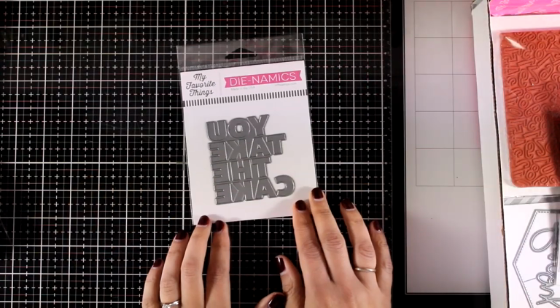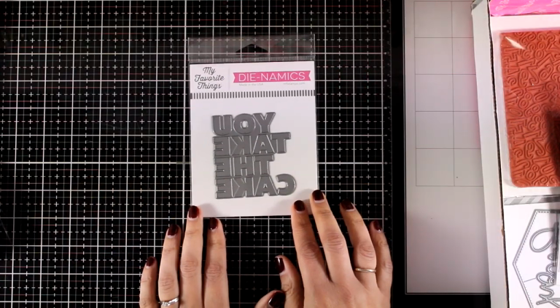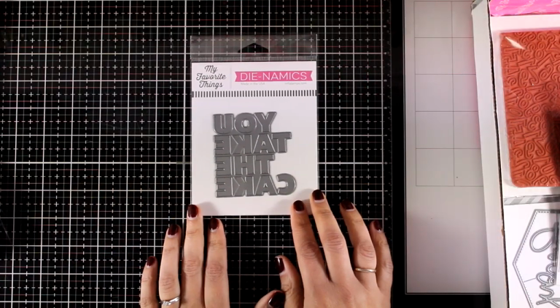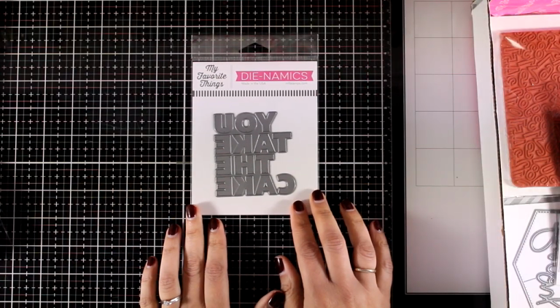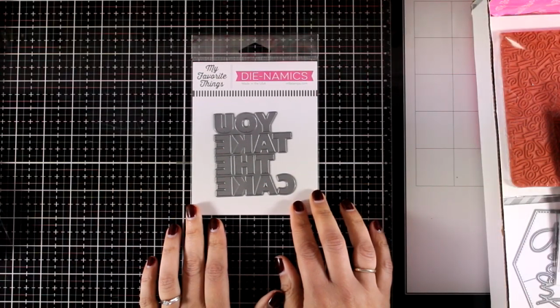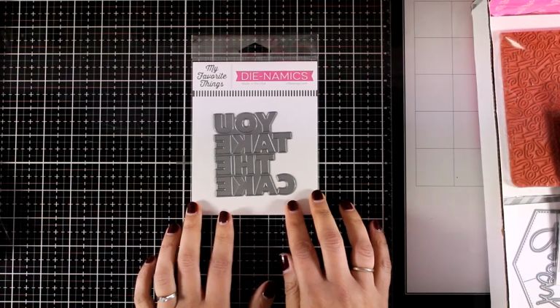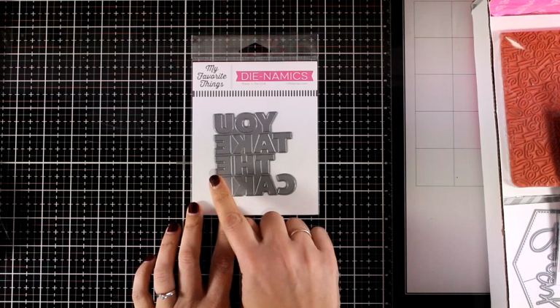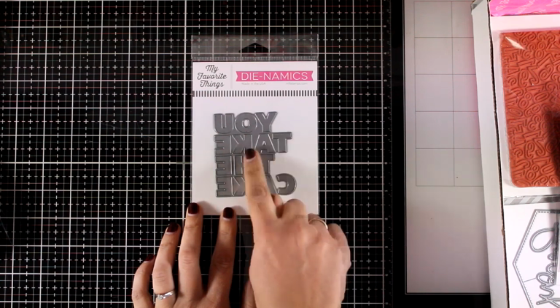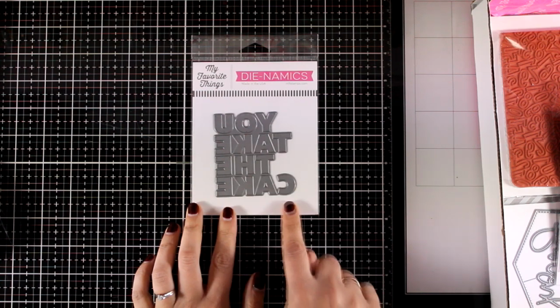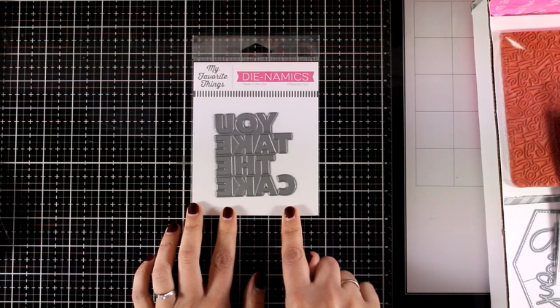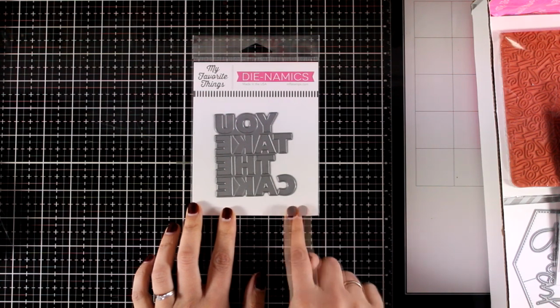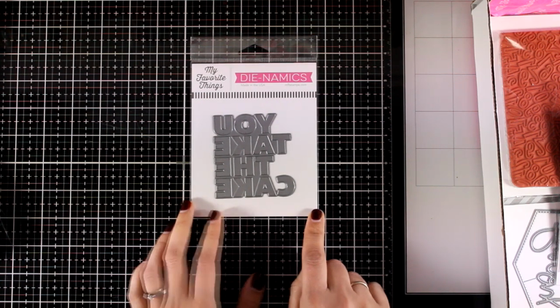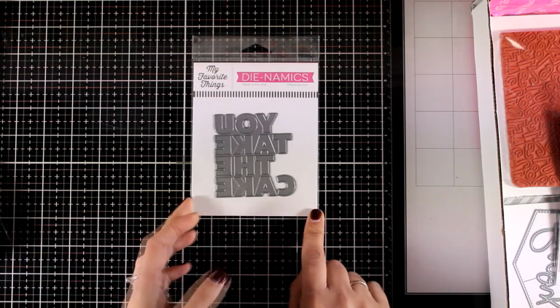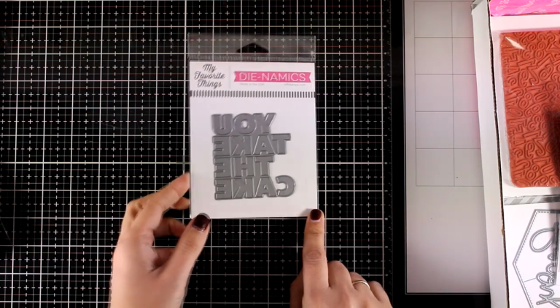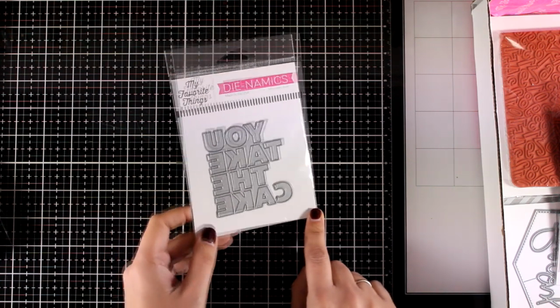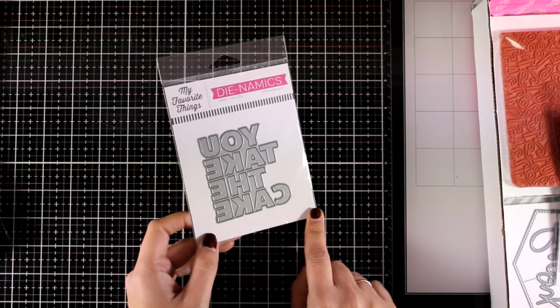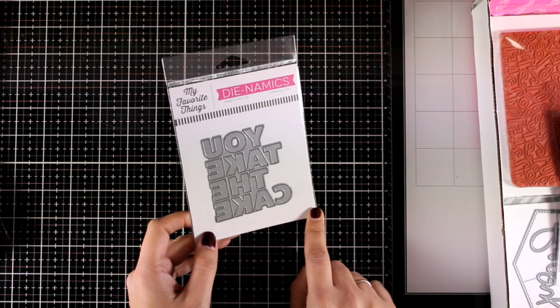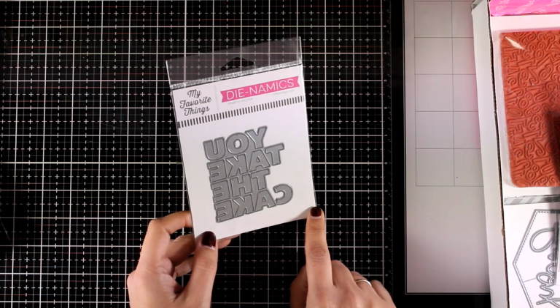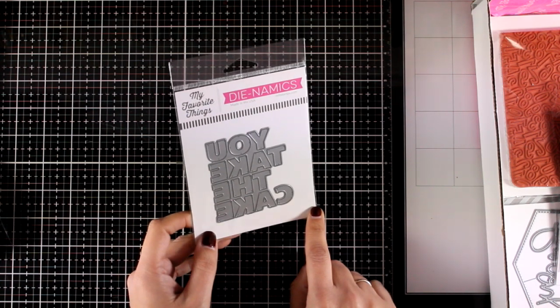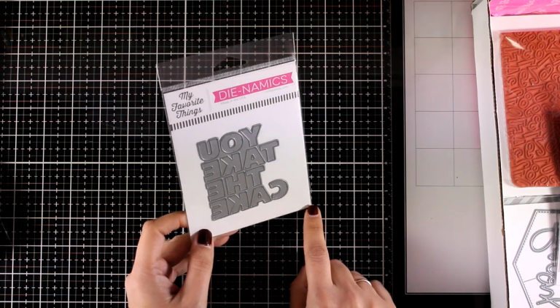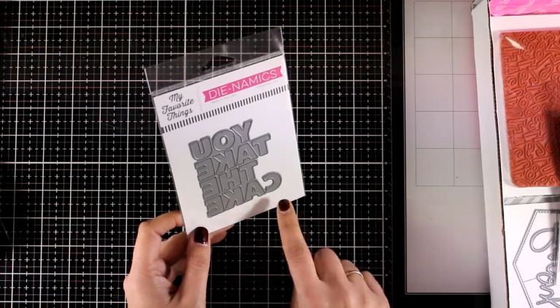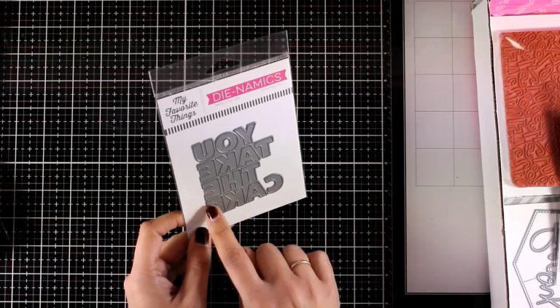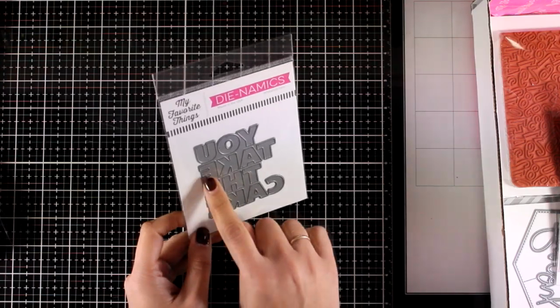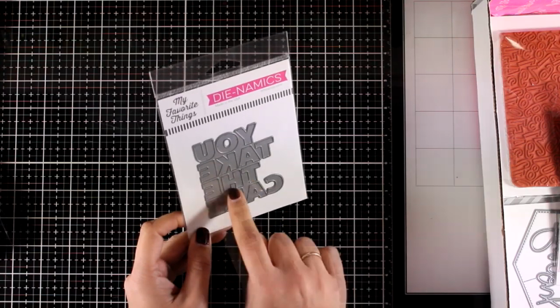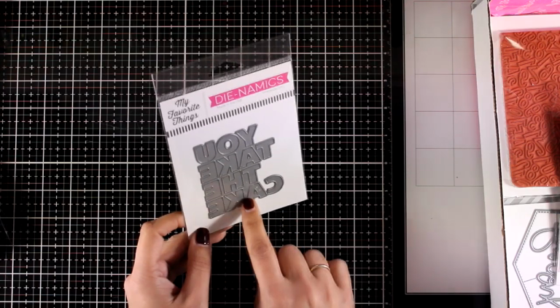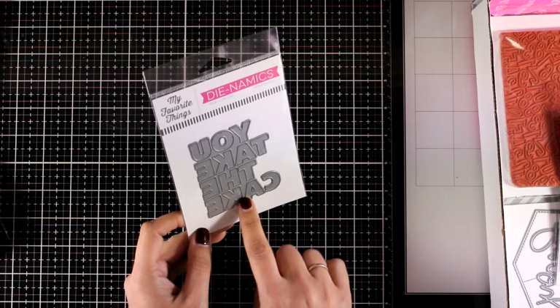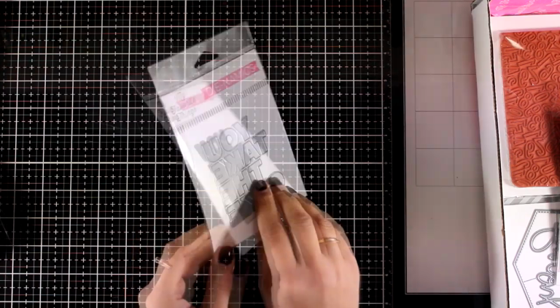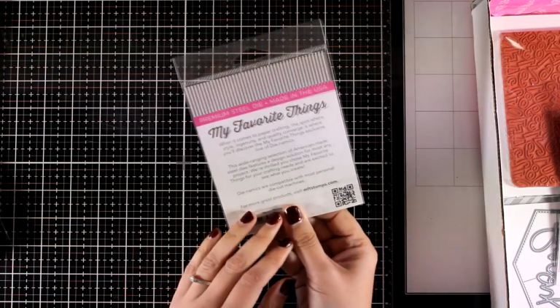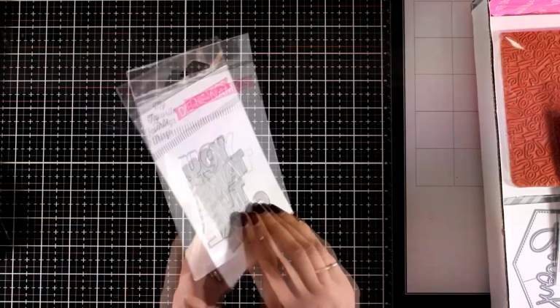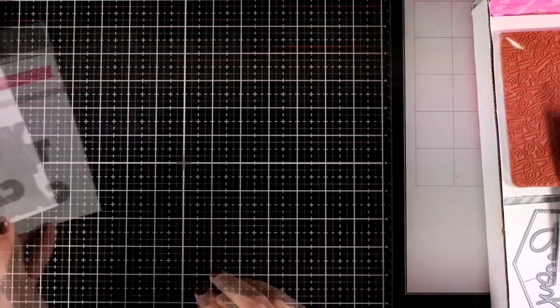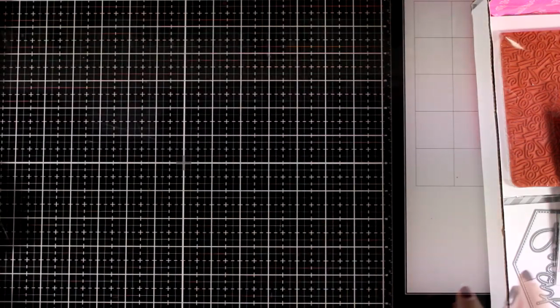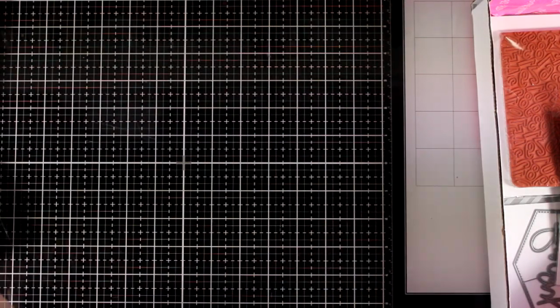Here's another sentiment die that would work as a focal point — it says 'You Take the Cake.' You can use it as letters, you can use the negative space, you can make a shaker card — so many different ways to use this one.